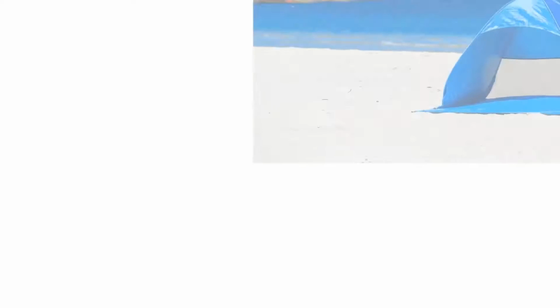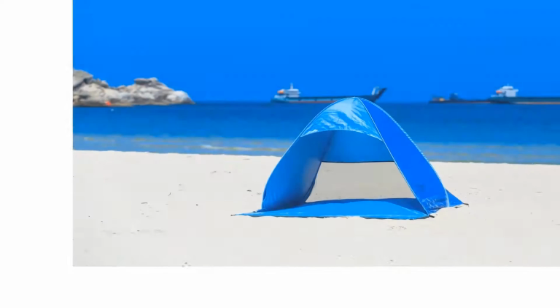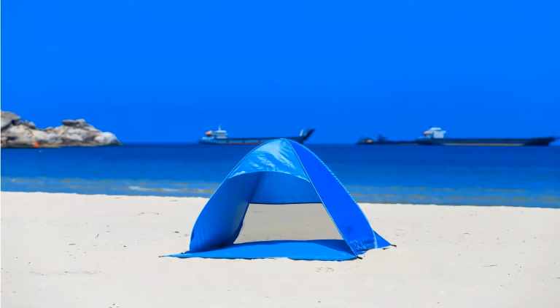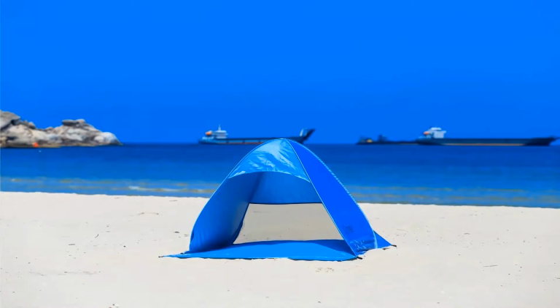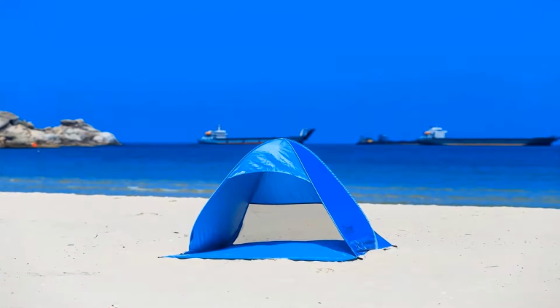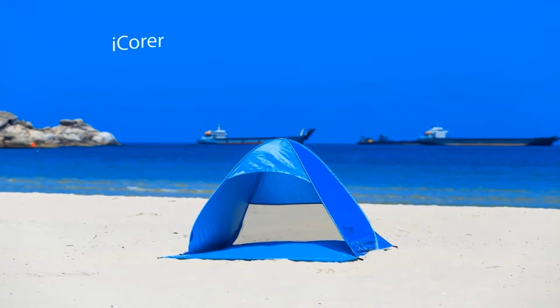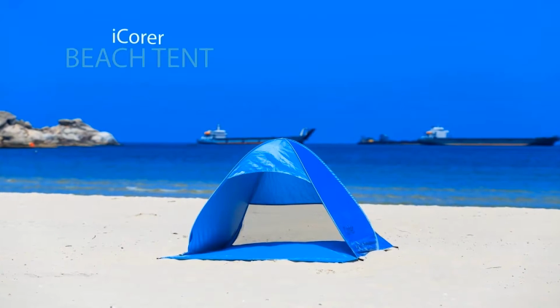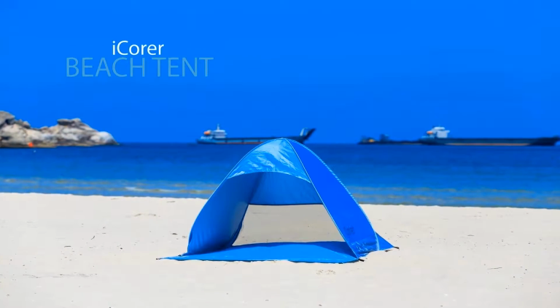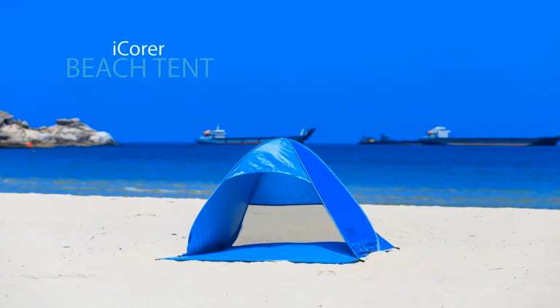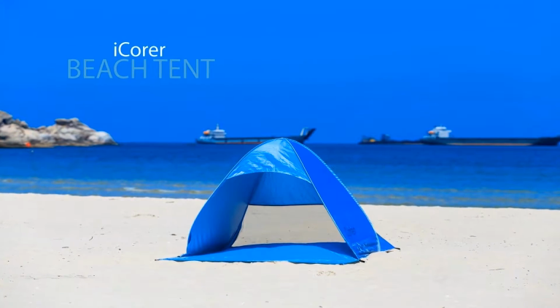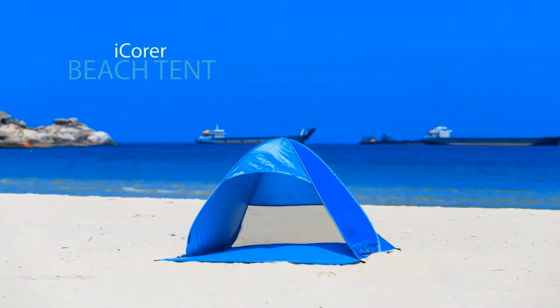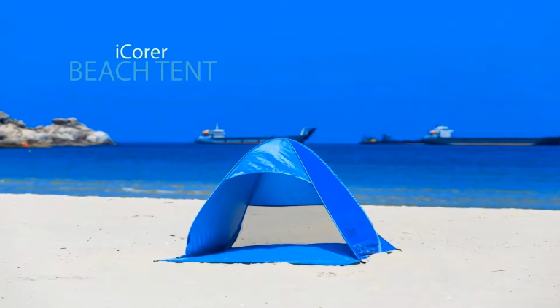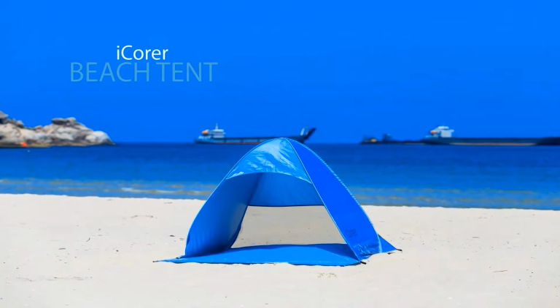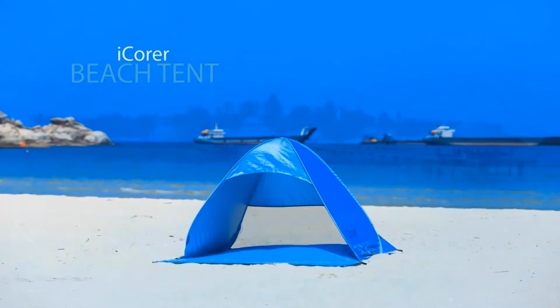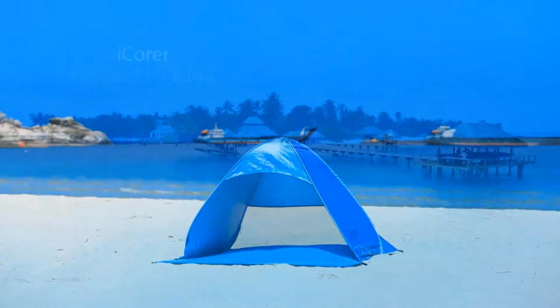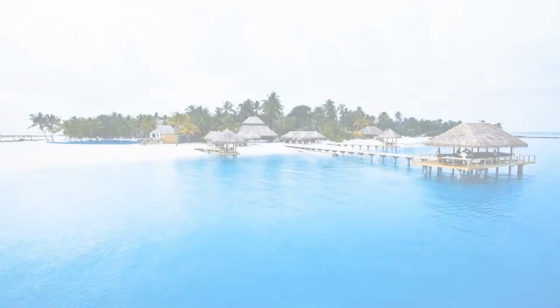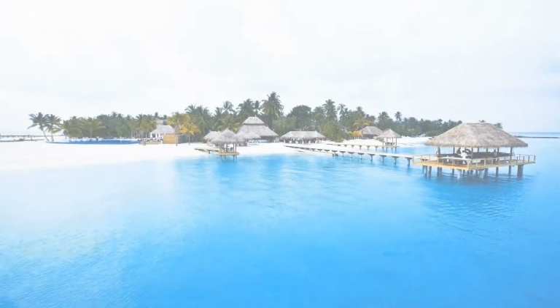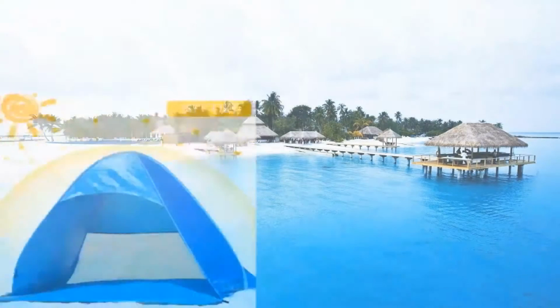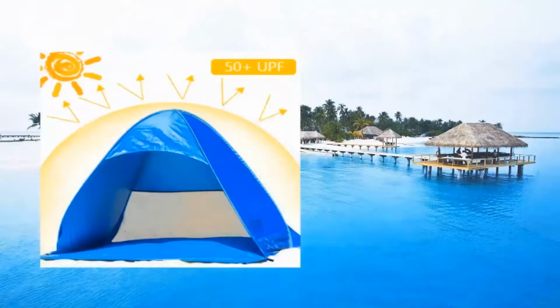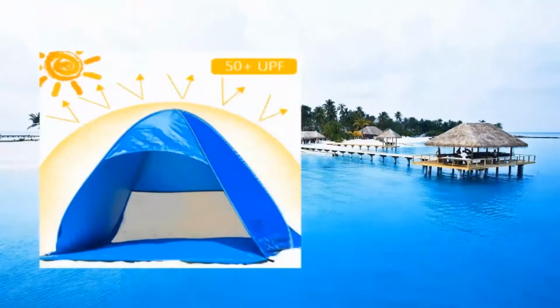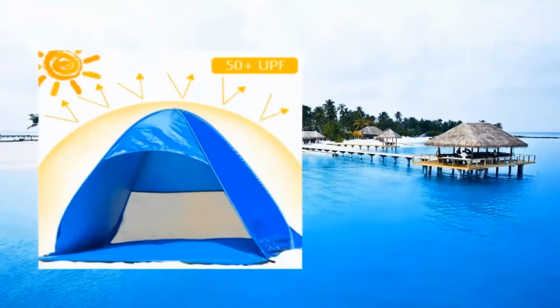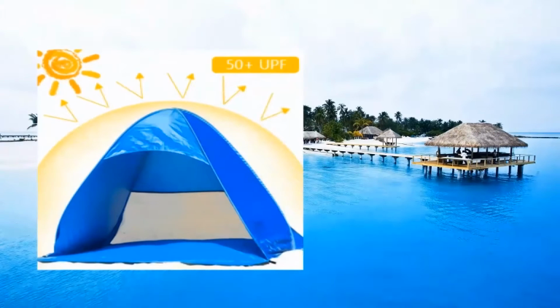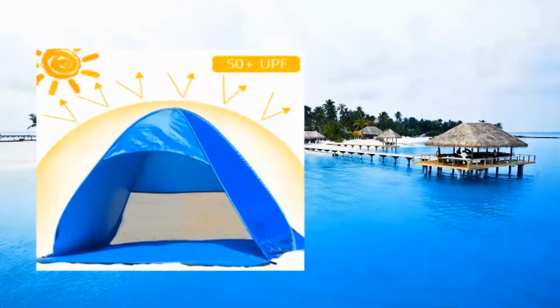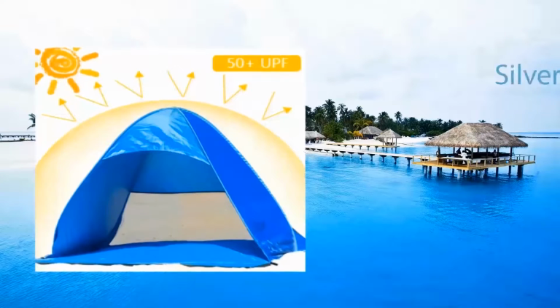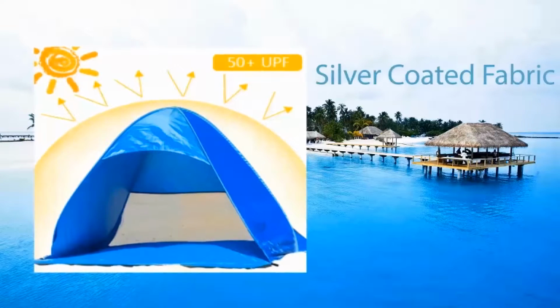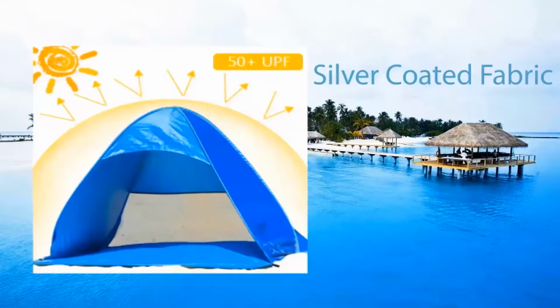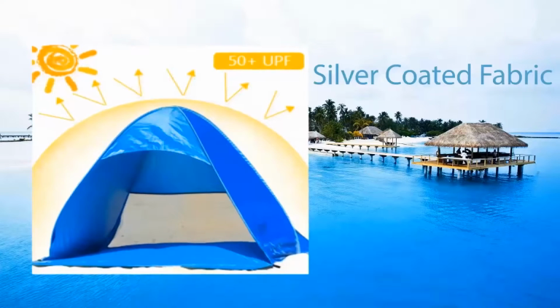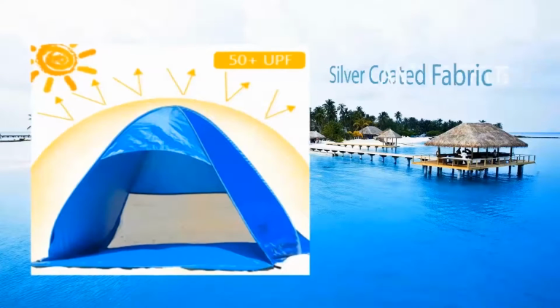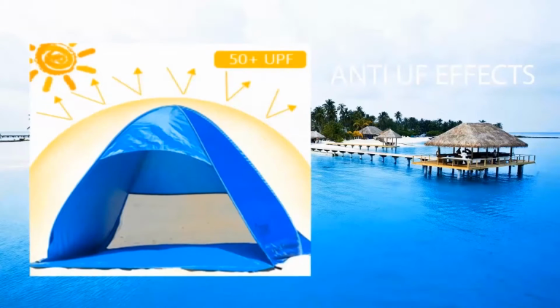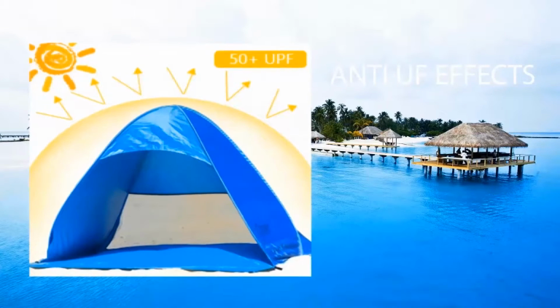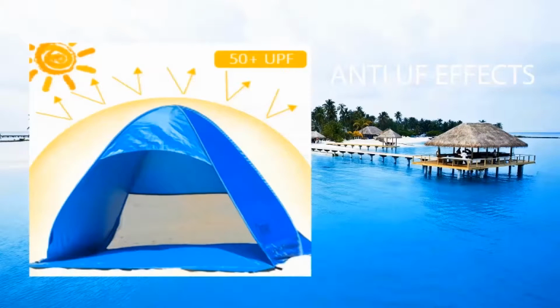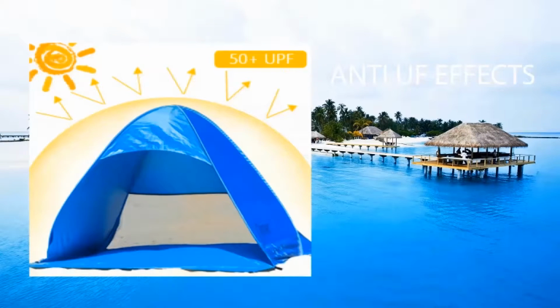Enjoy your beach time with the I-Core Automatic Pop-Up Beach Tent. Features UPF 50 plus protection, special silver coated fabric, and great anti-UV effects.